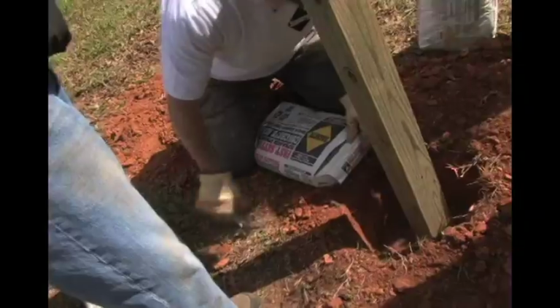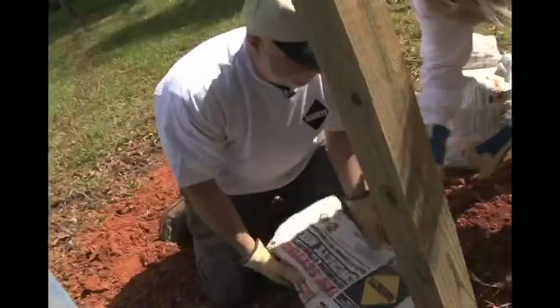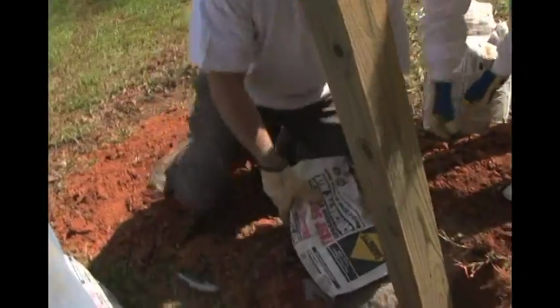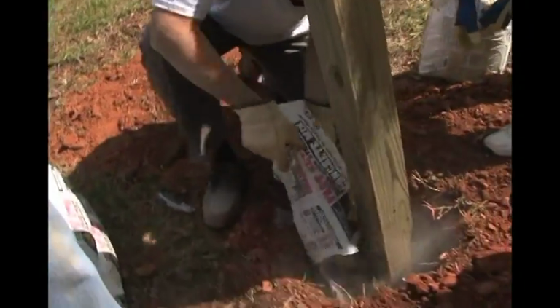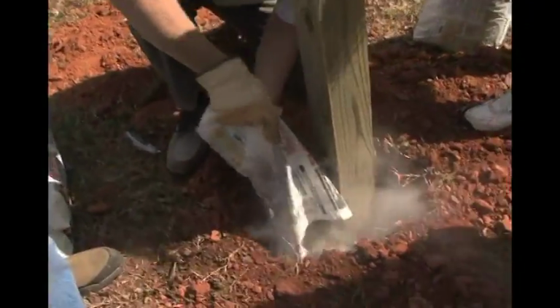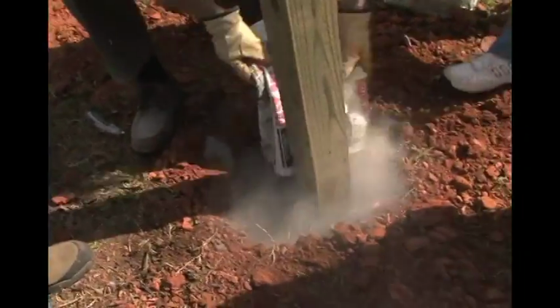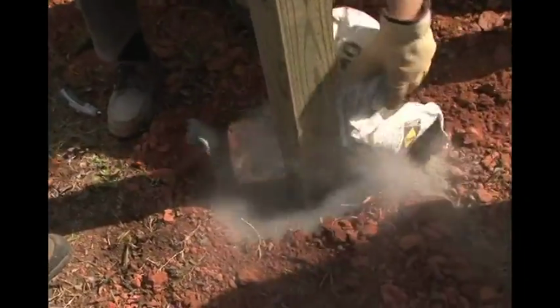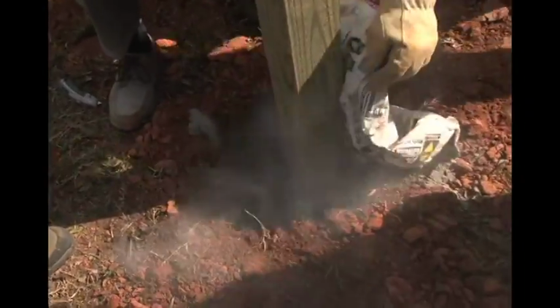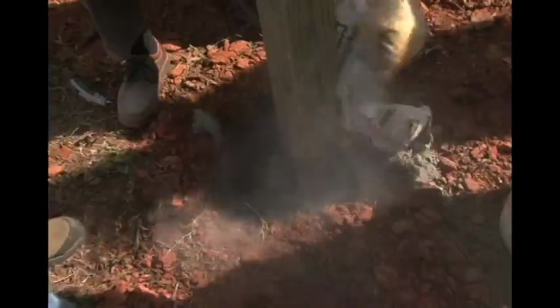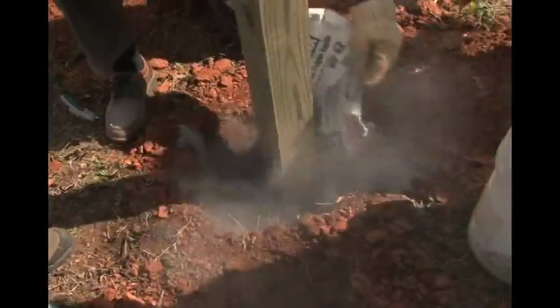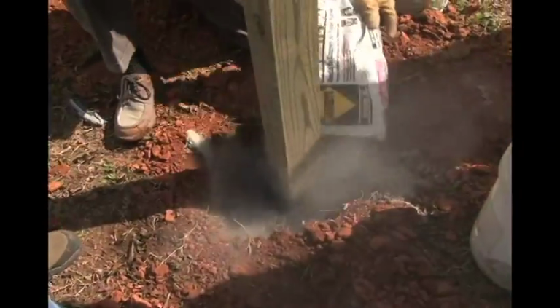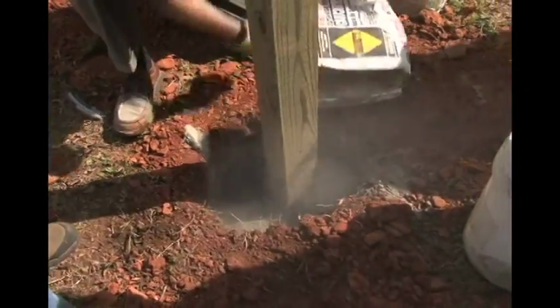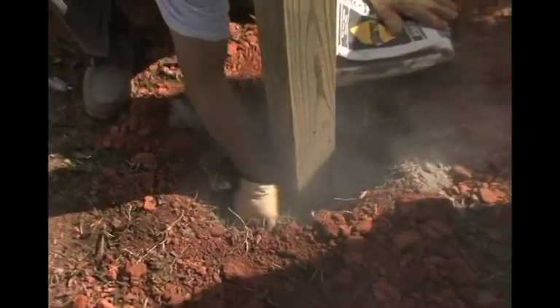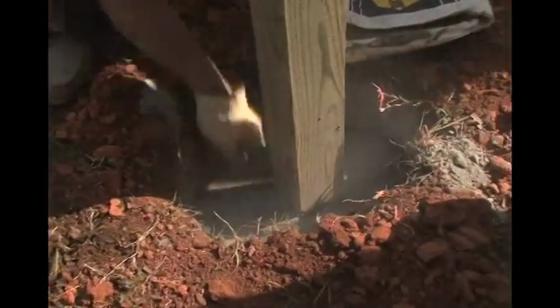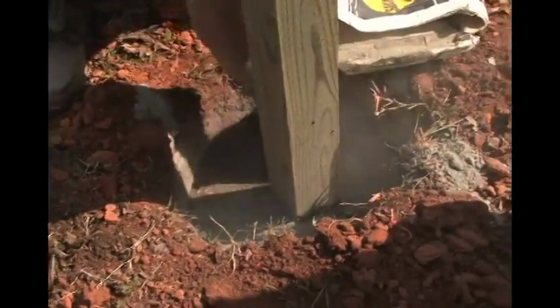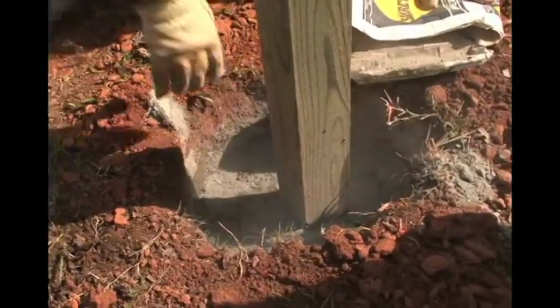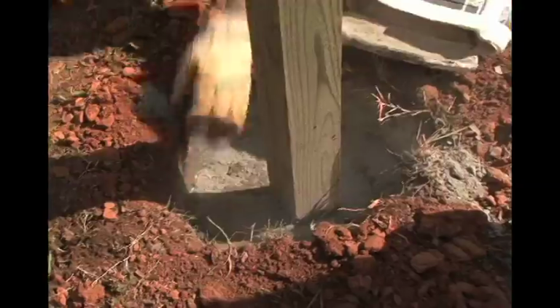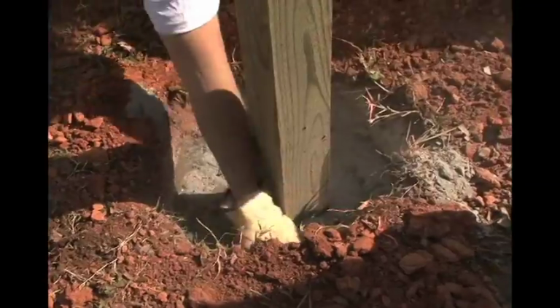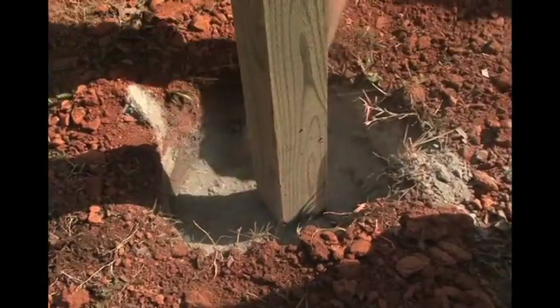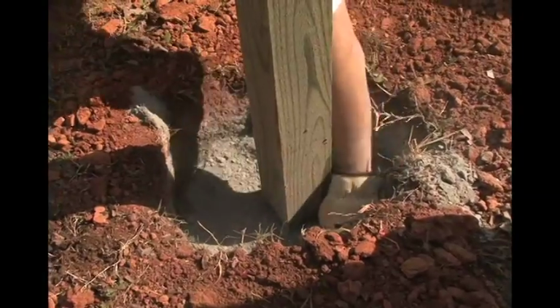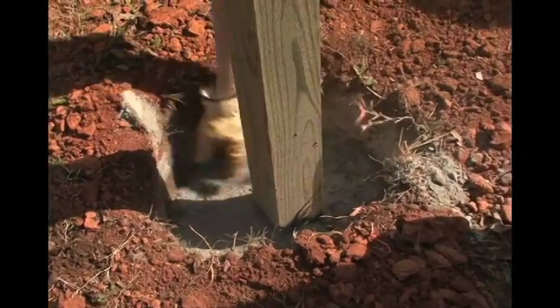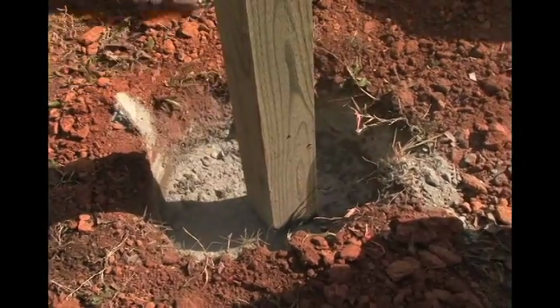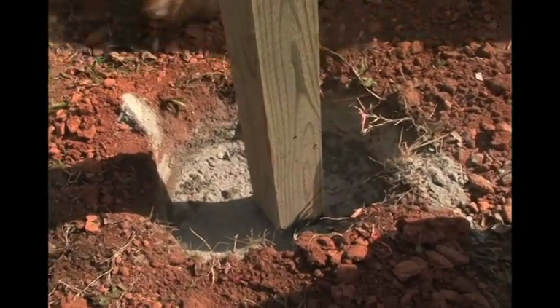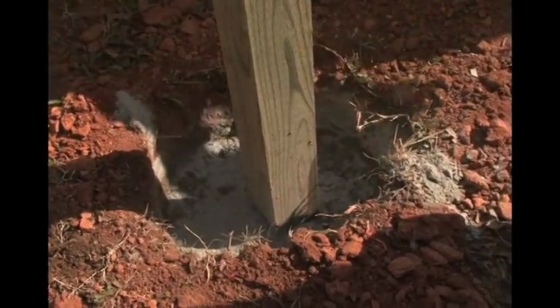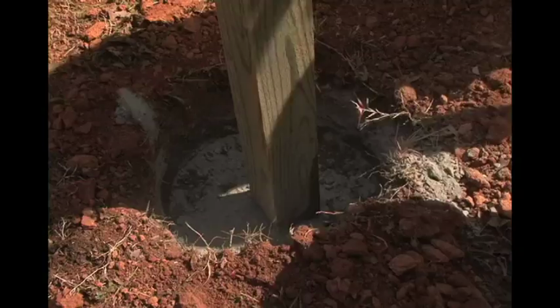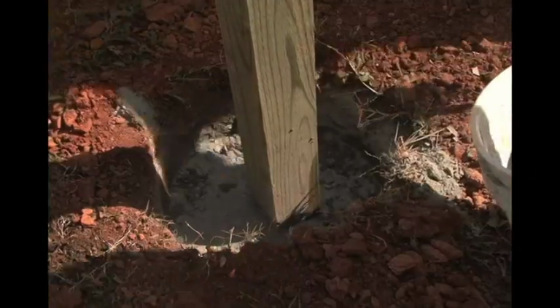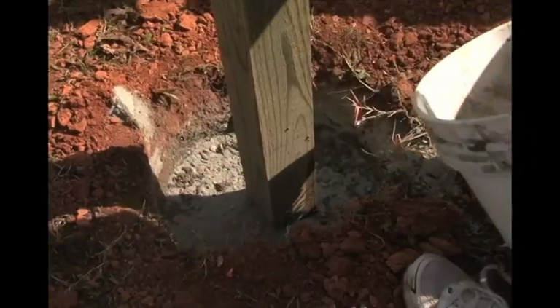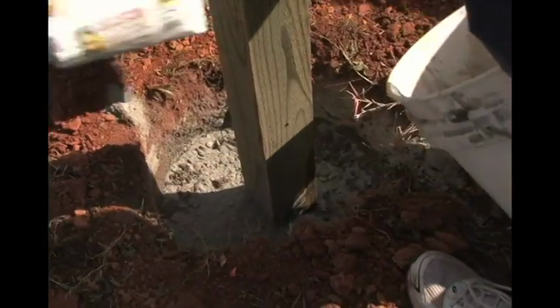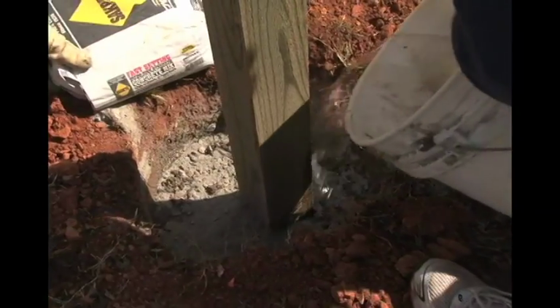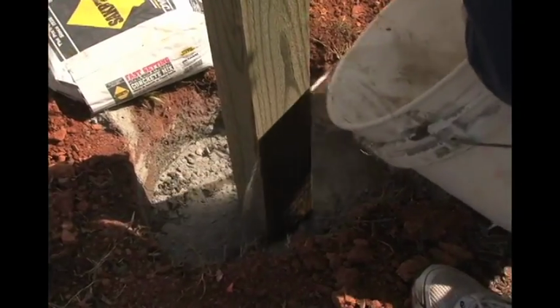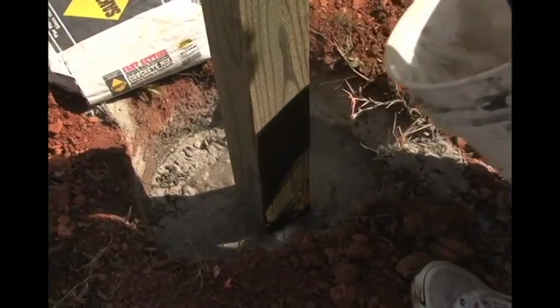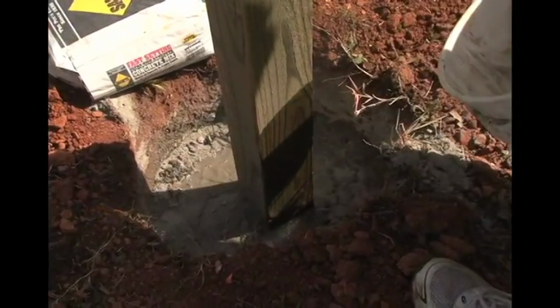Make sure that the bag you pour goes all the way around the post. That was a perfect pour right there. A little bit more water — good.